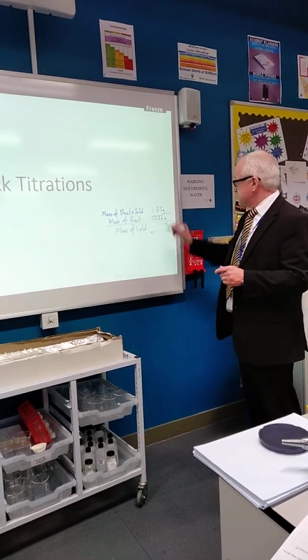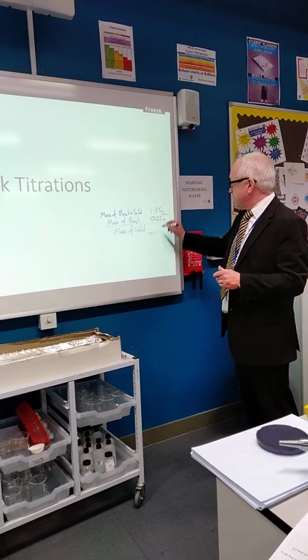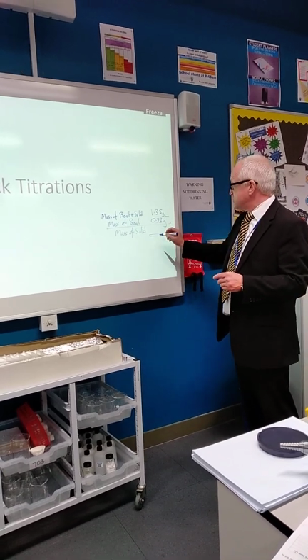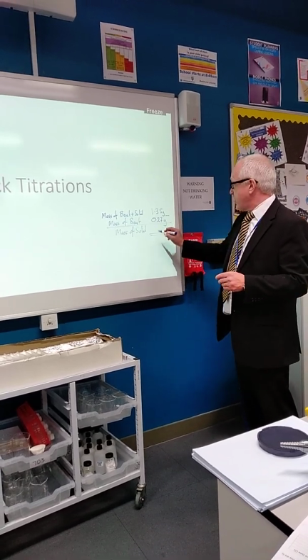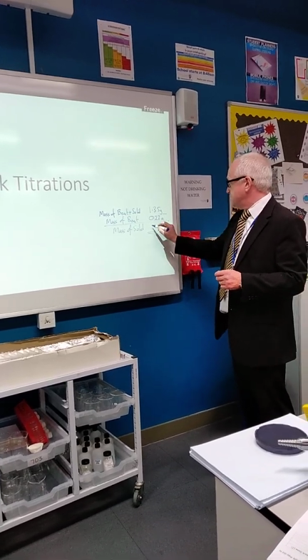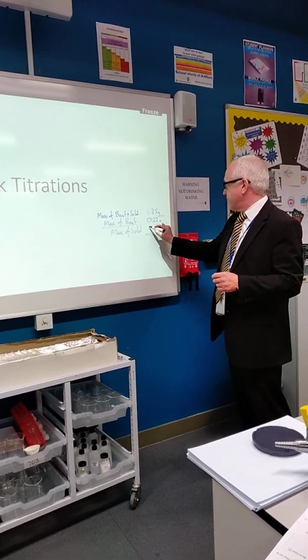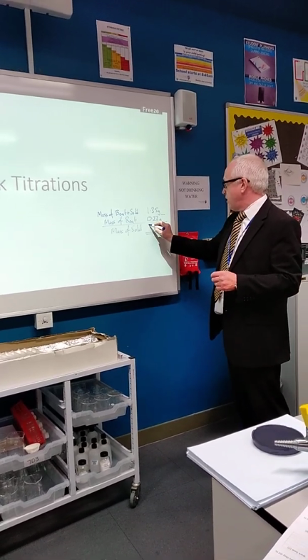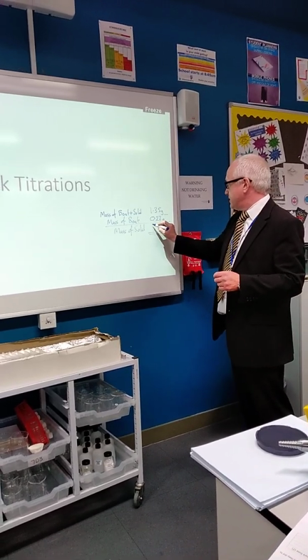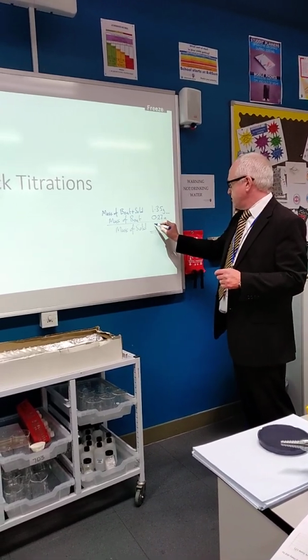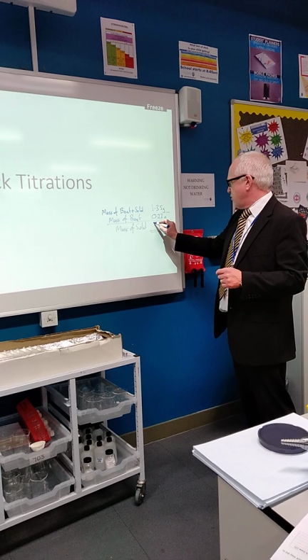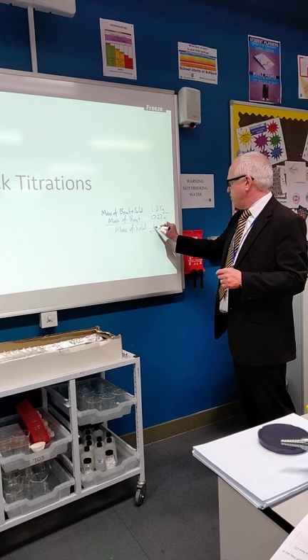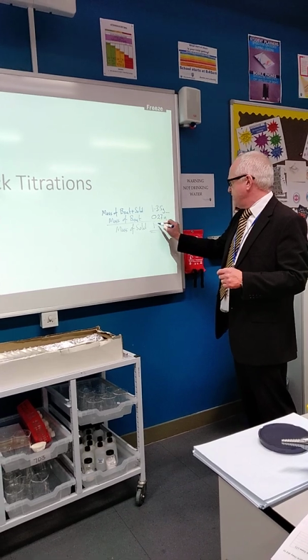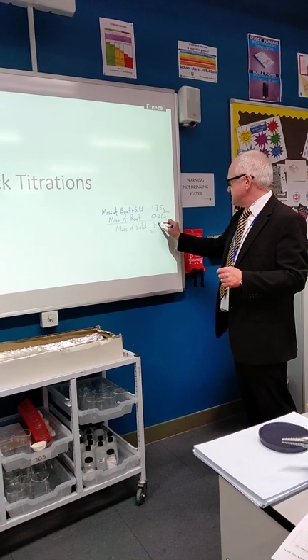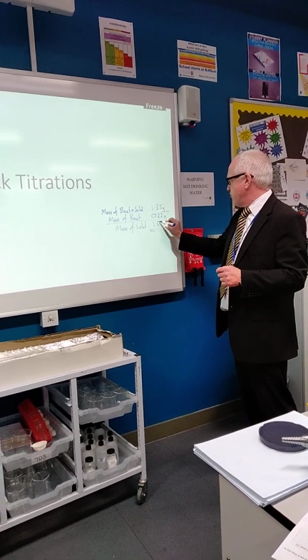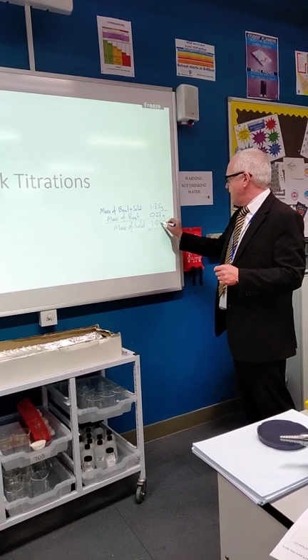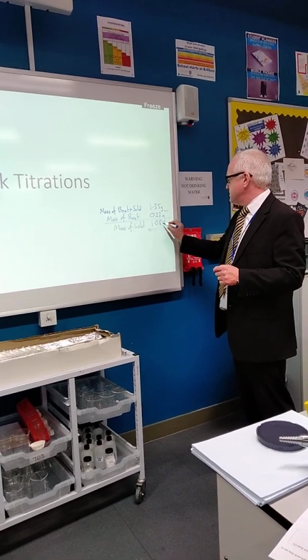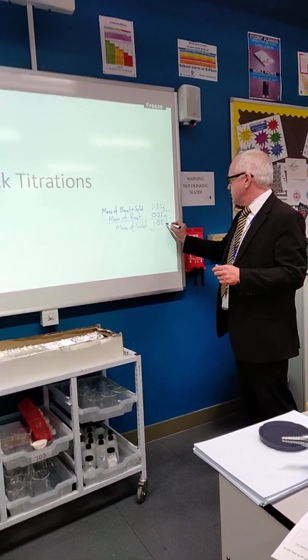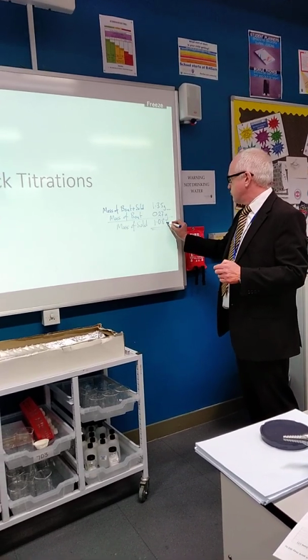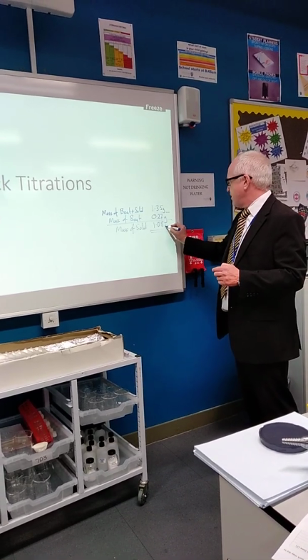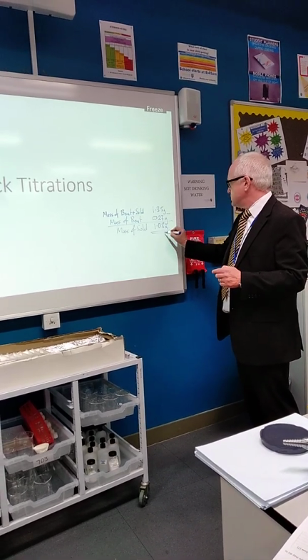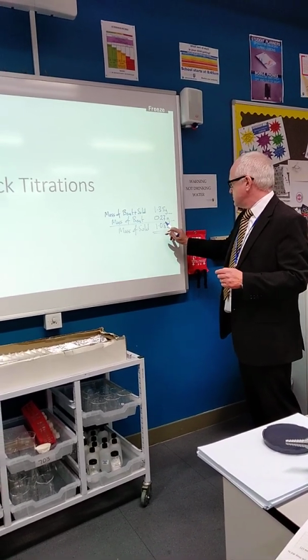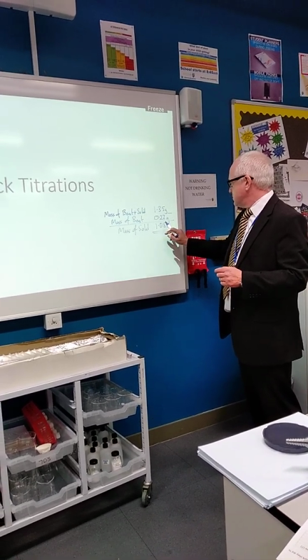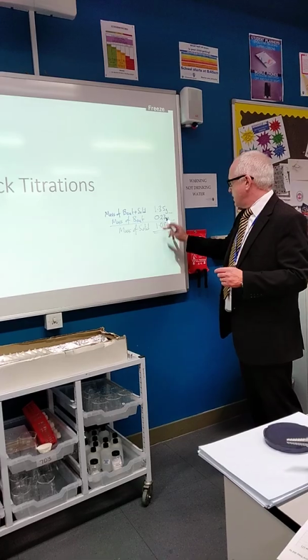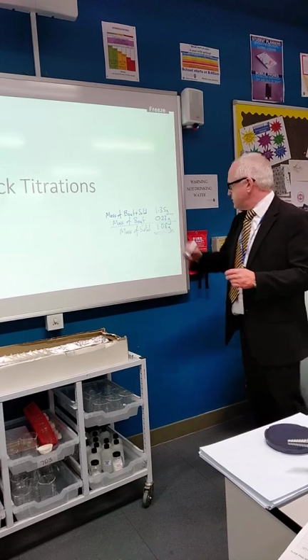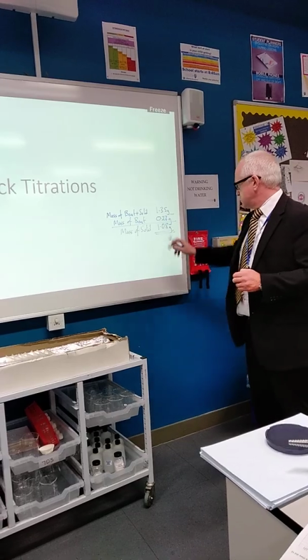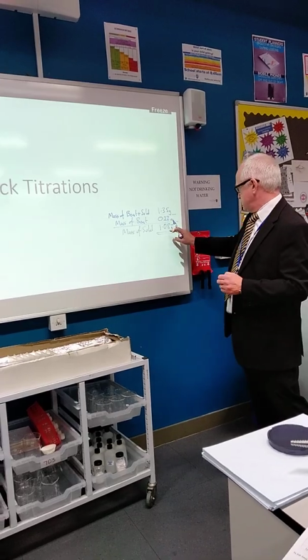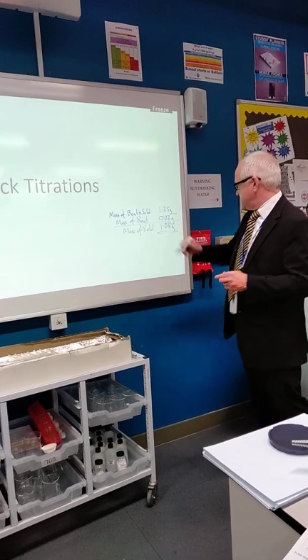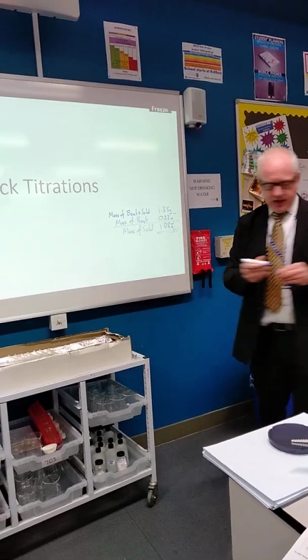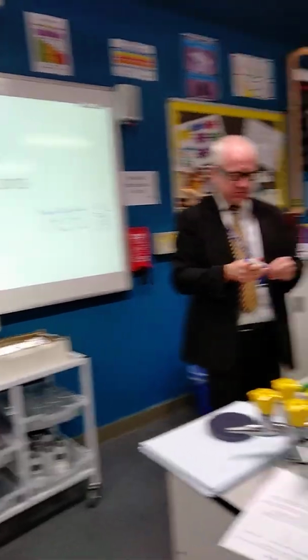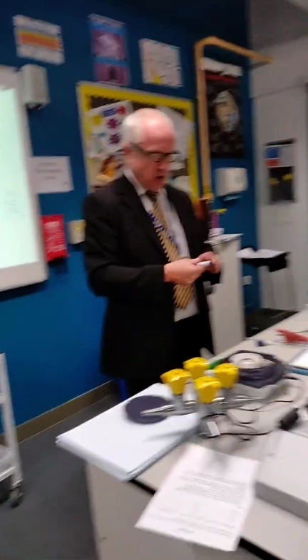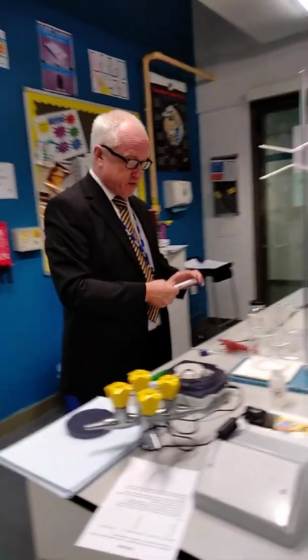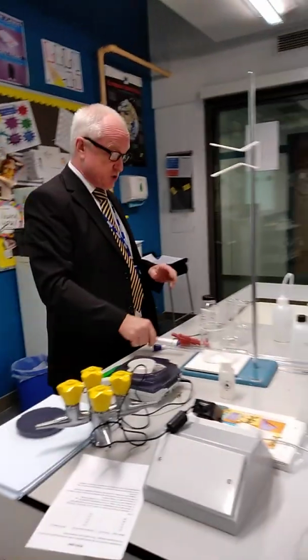So now I can do my subtraction — that's 1.08 grams of salt.